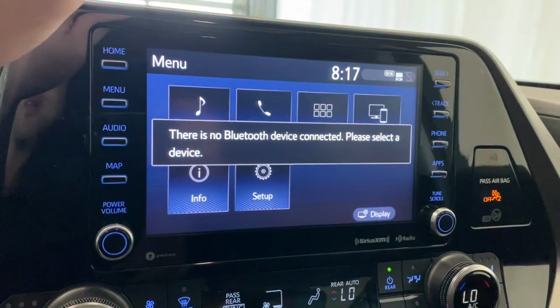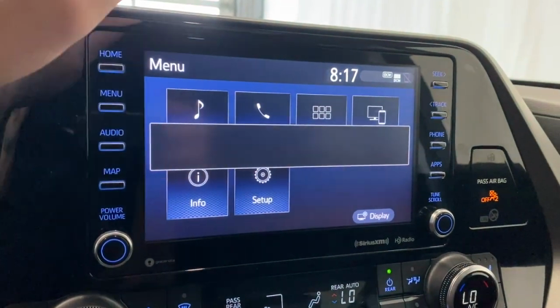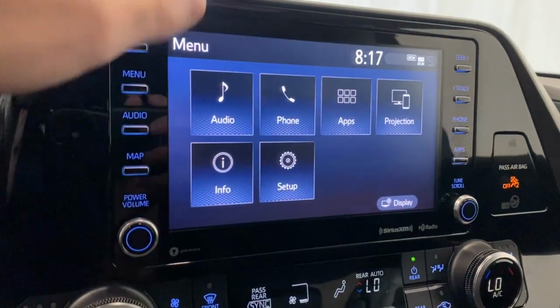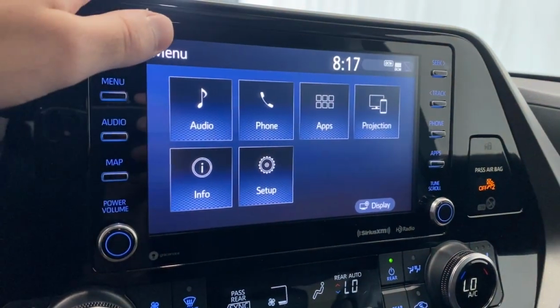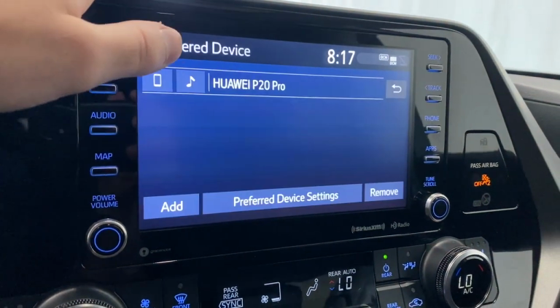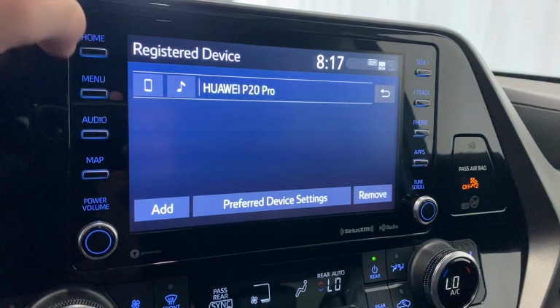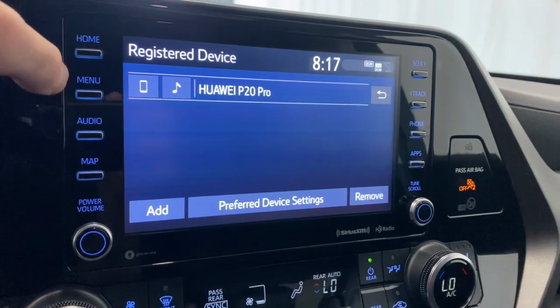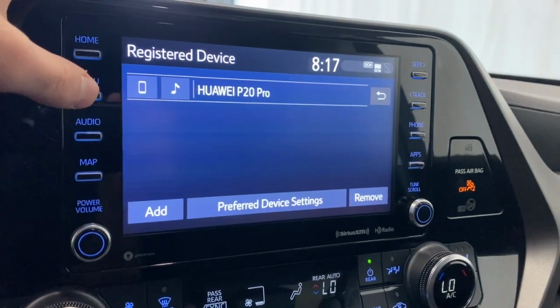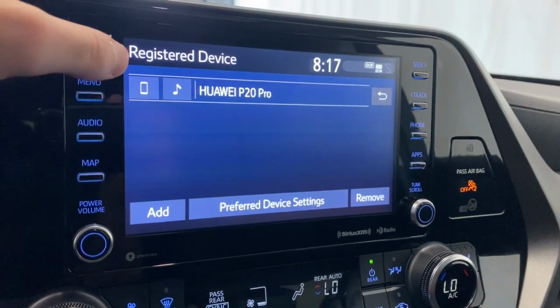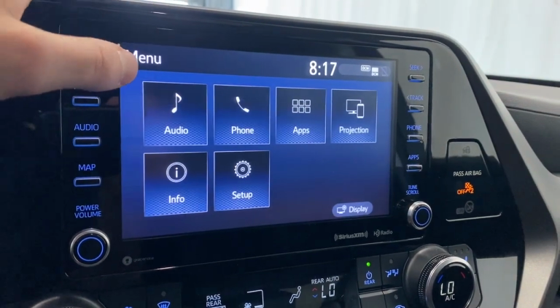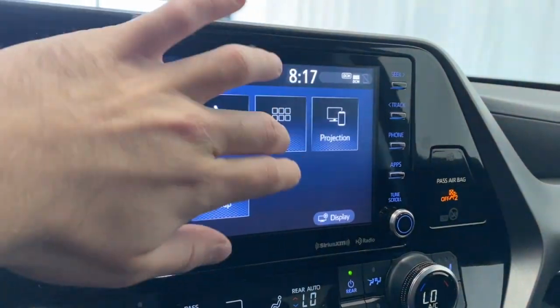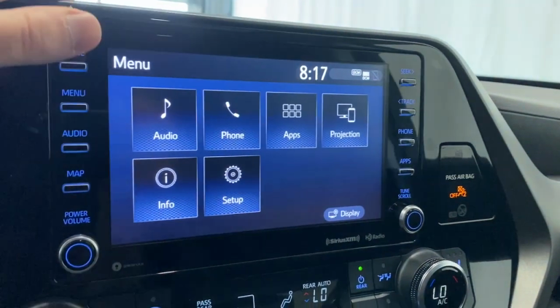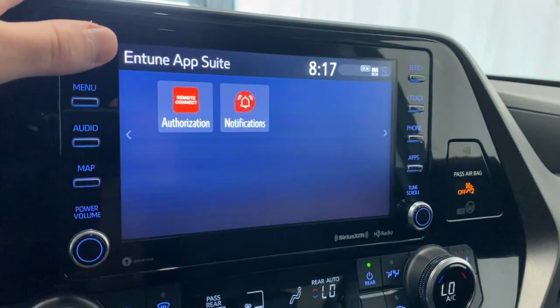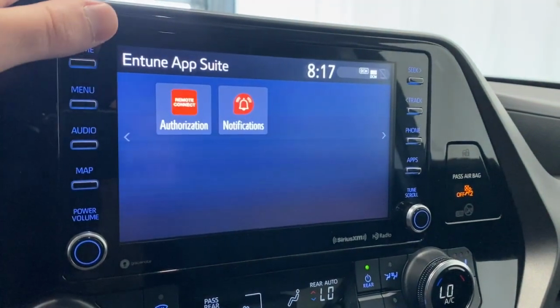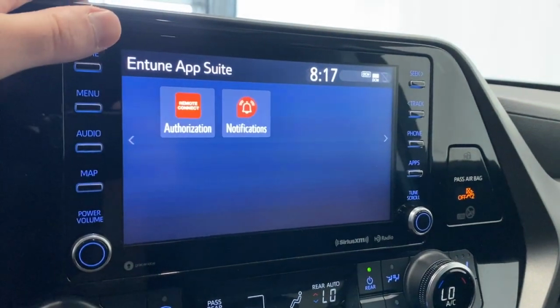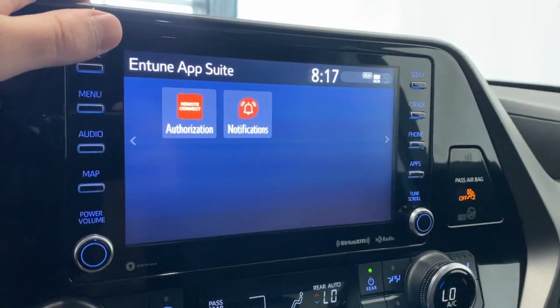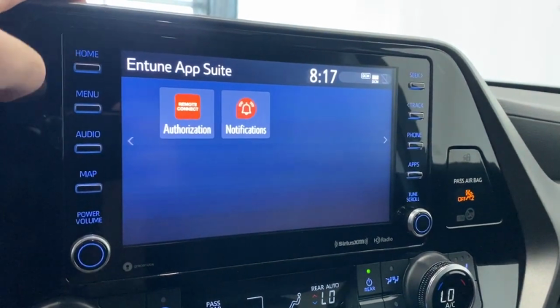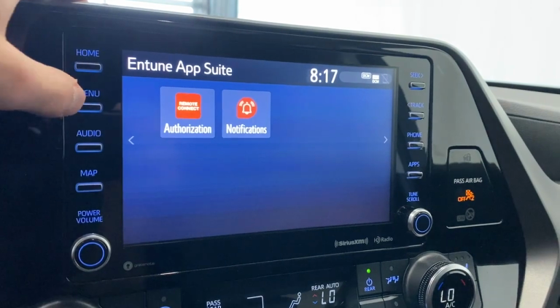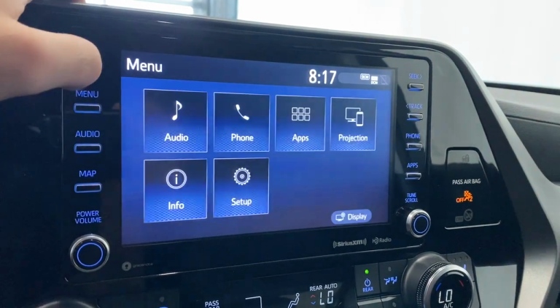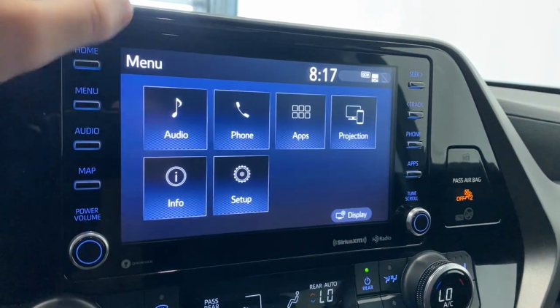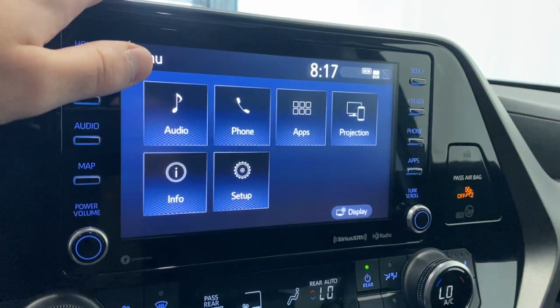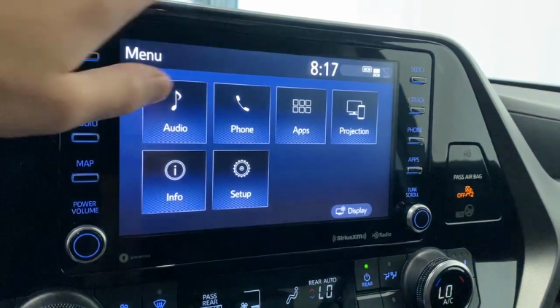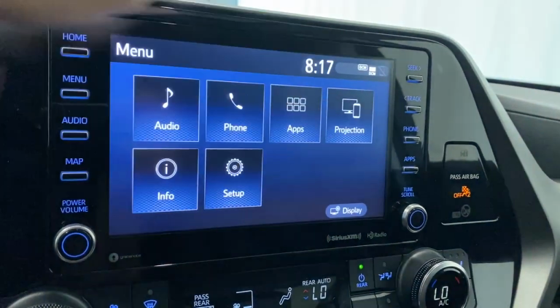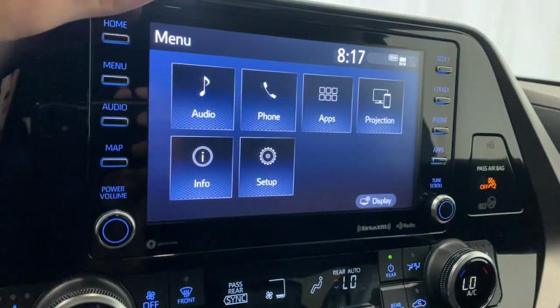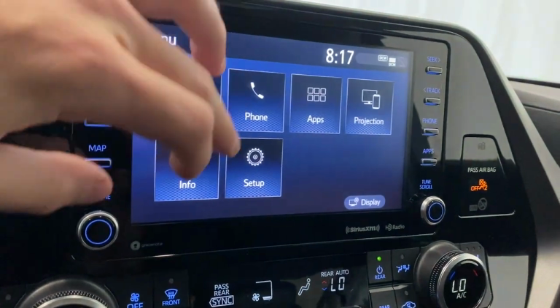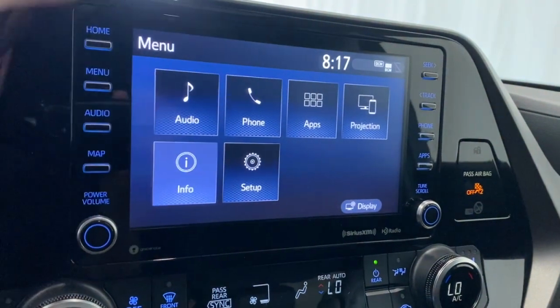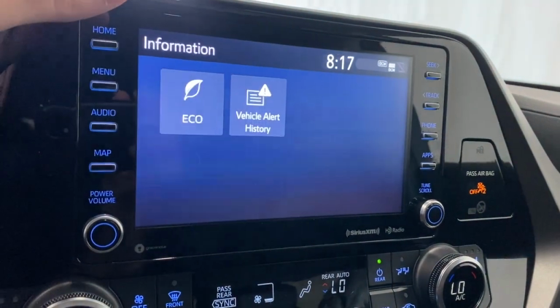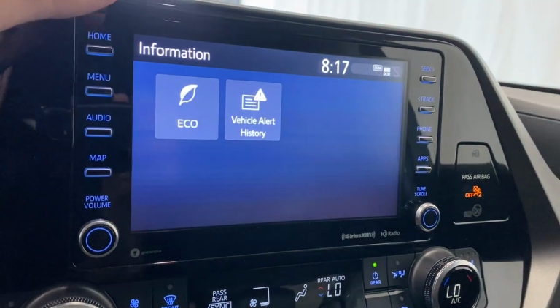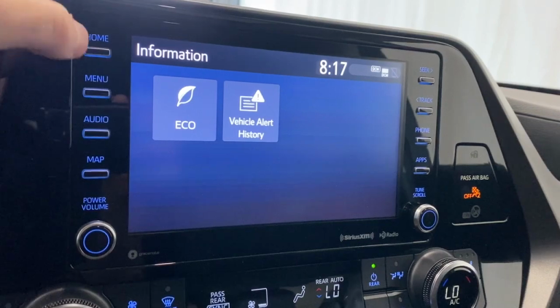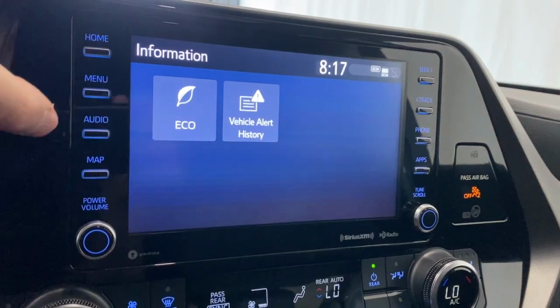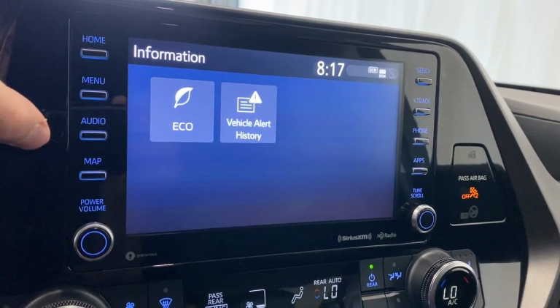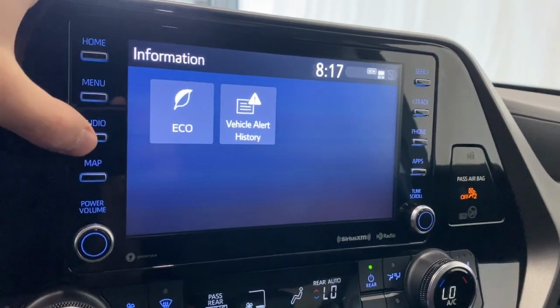If you connect your phone via Bluetooth, you'll have access to your messages, recents, and all that good stuff. Back to the menu — under apps you get your remote connect authorization and your notifications. You'll have even more if you connect your phone, including projection for Apple CarPlay and Android Auto, eco info, and your vehicle alert history.